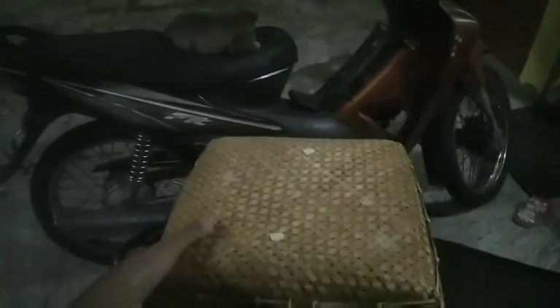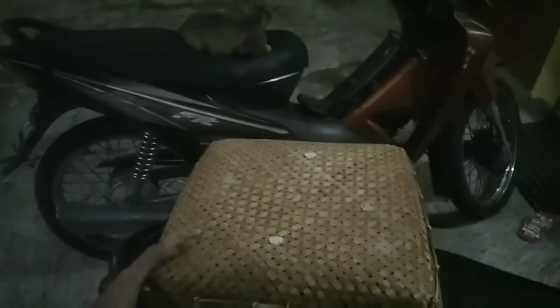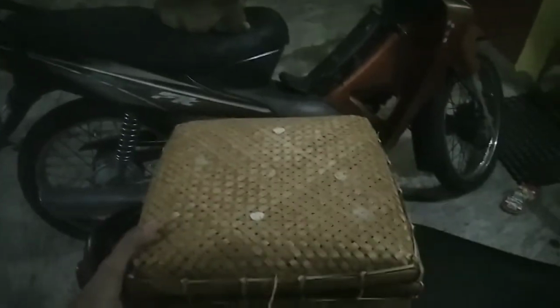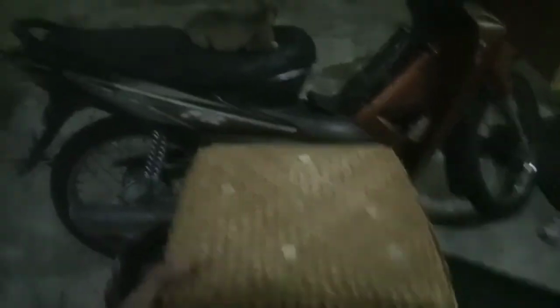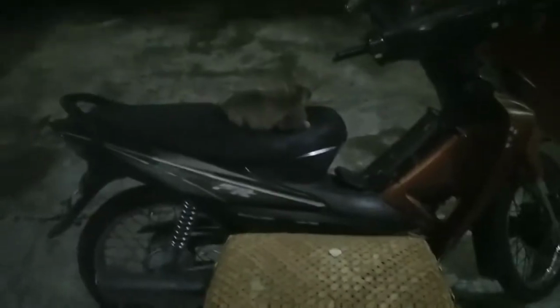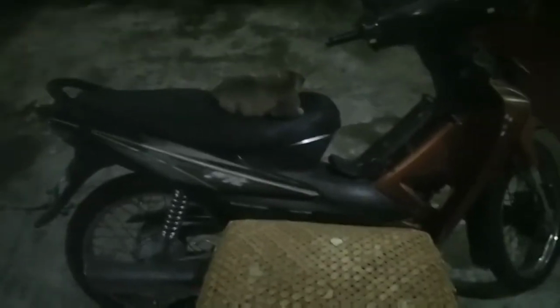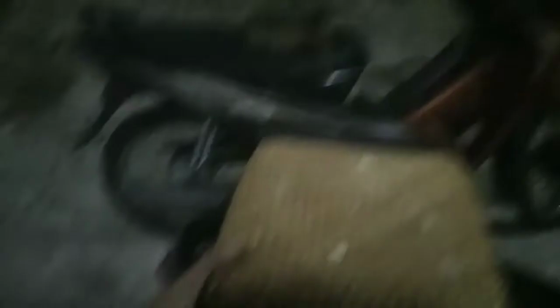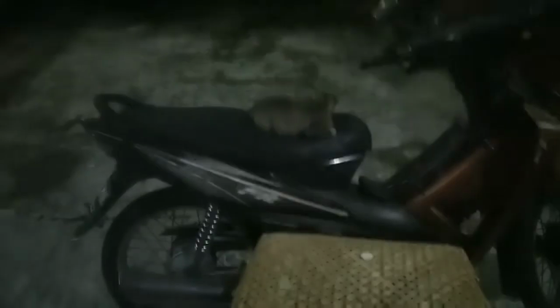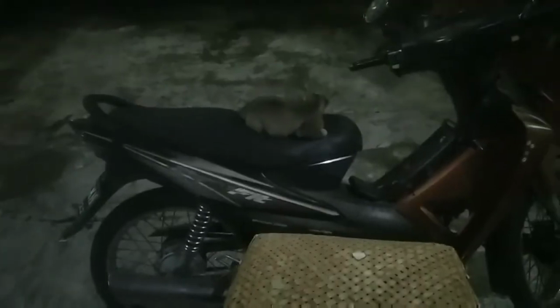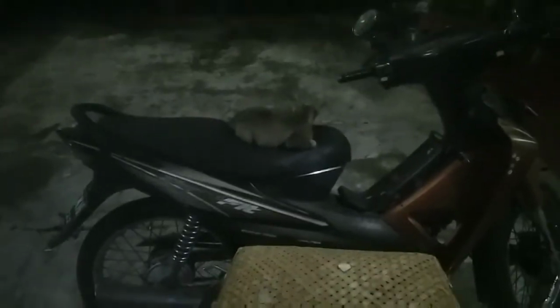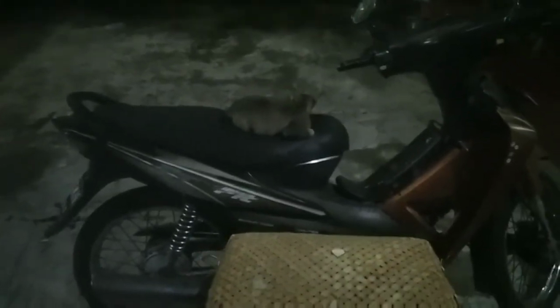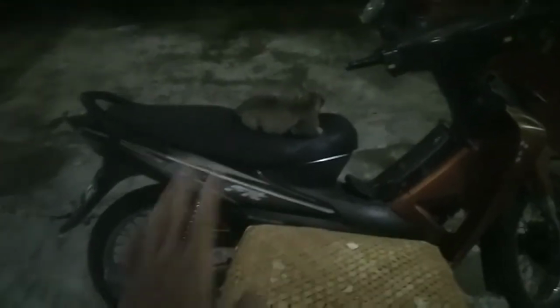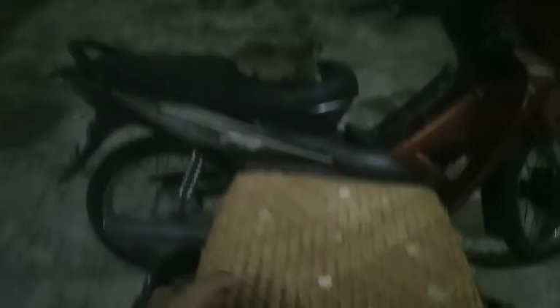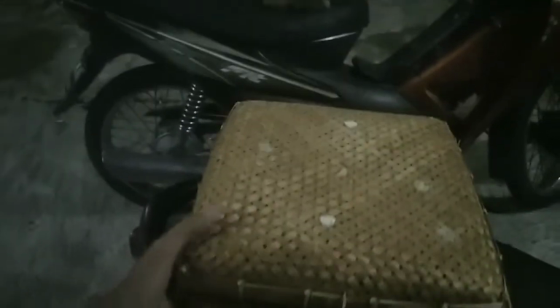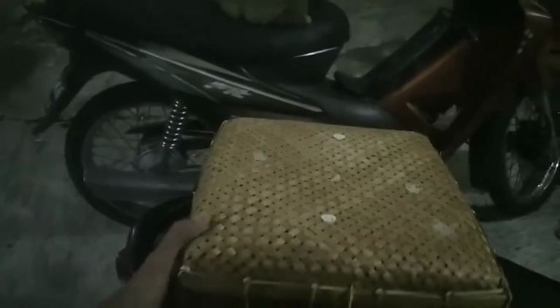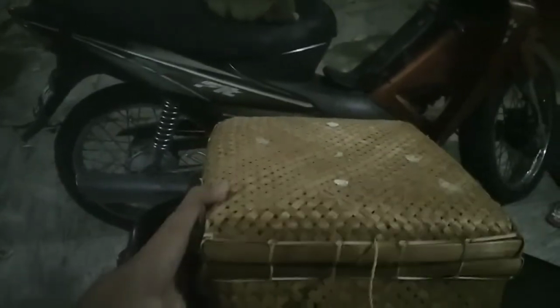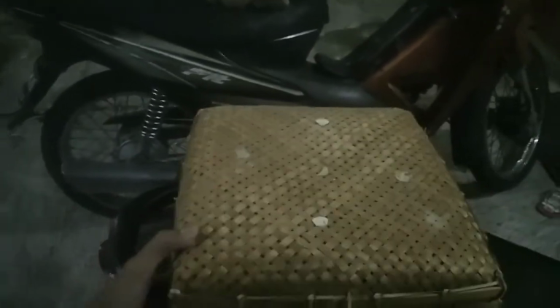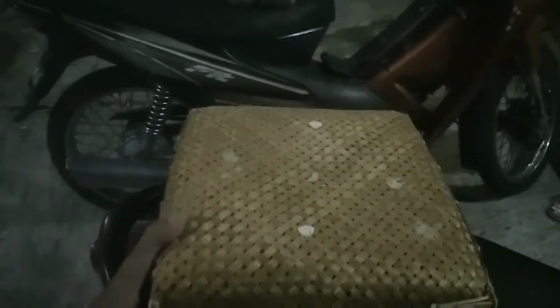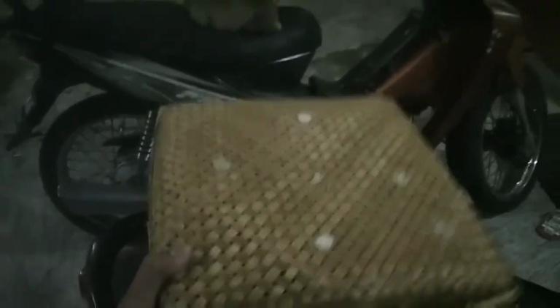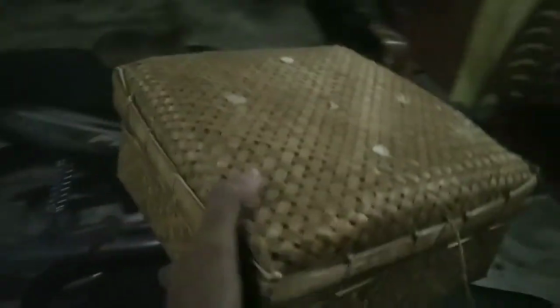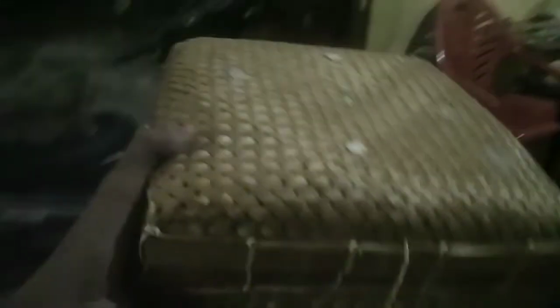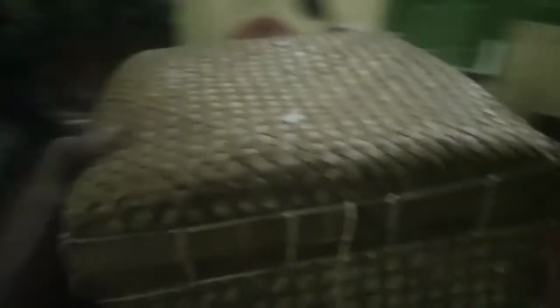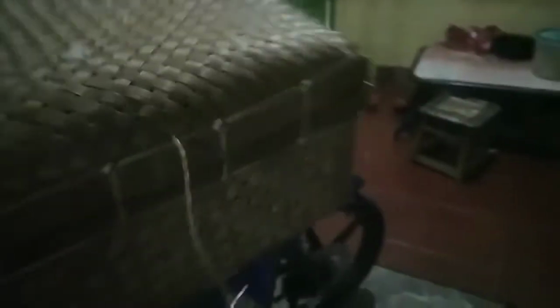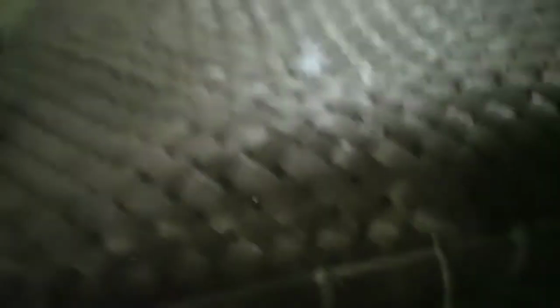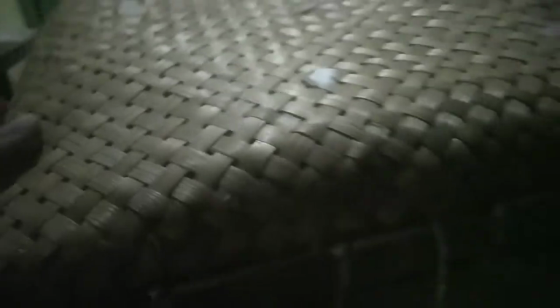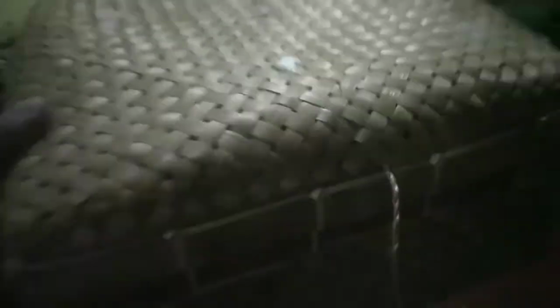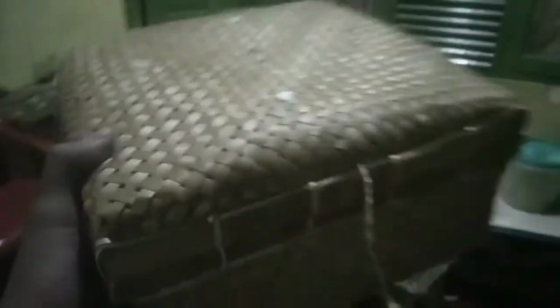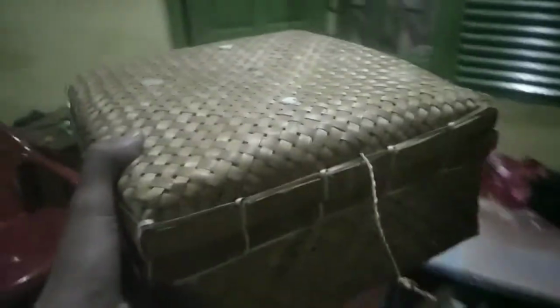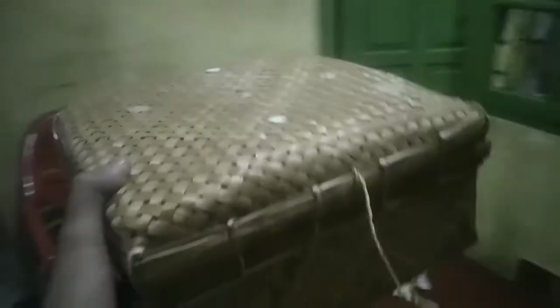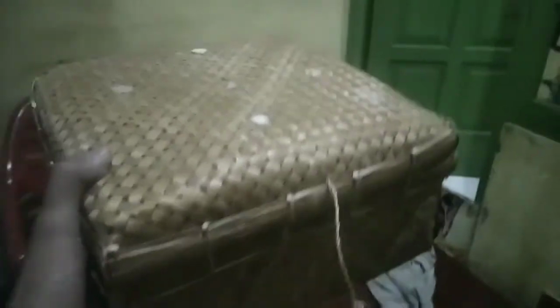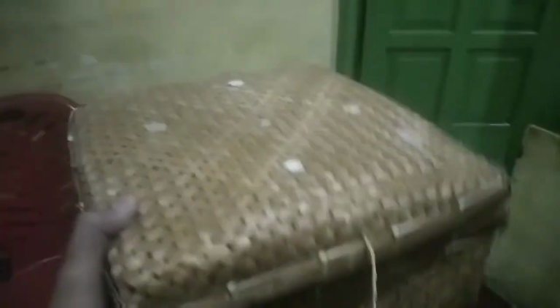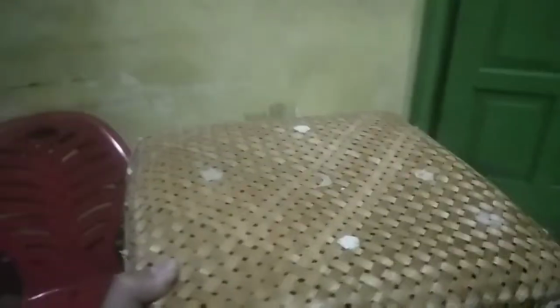Gue mau unboxing. Bukan kucing ya, itu kucing emang dia sukanya di situ. Gak usah kita ganggu. Gue ada paketan nih. Paketan apa? Kita langsung cek barang-barang aja.